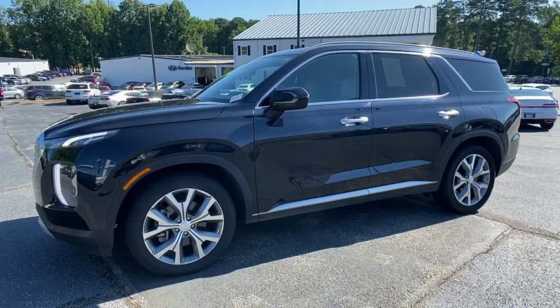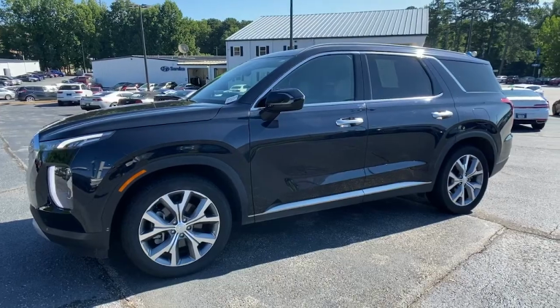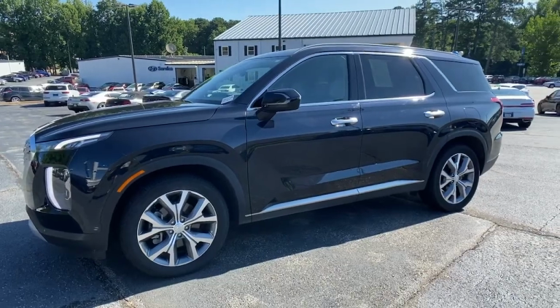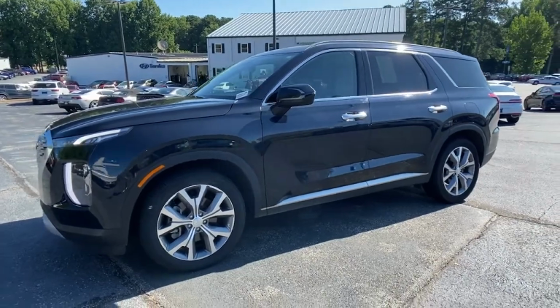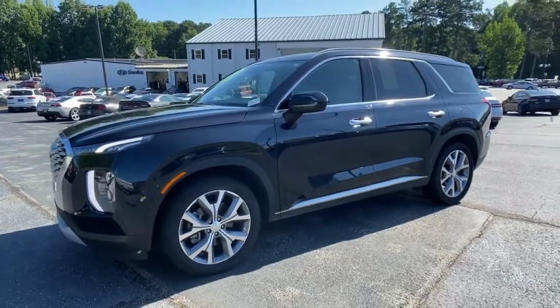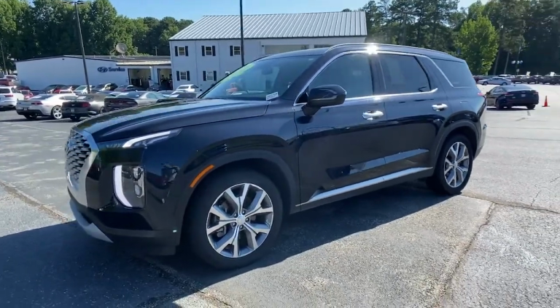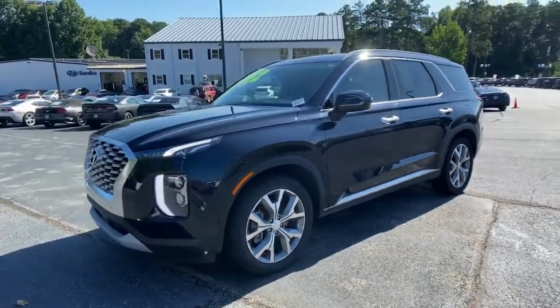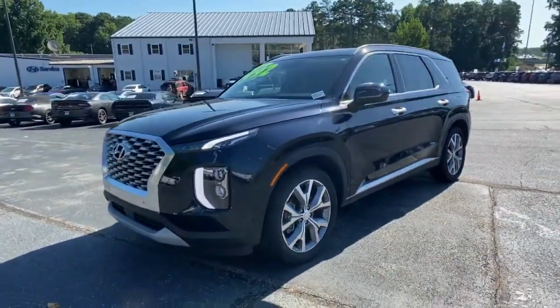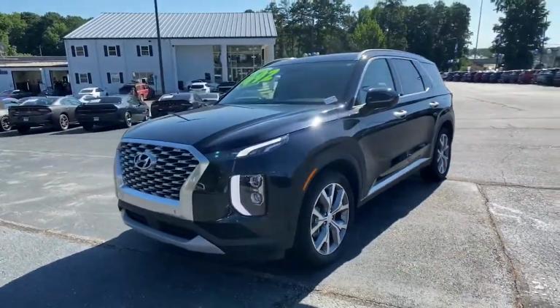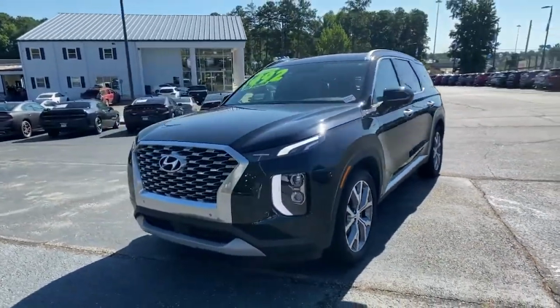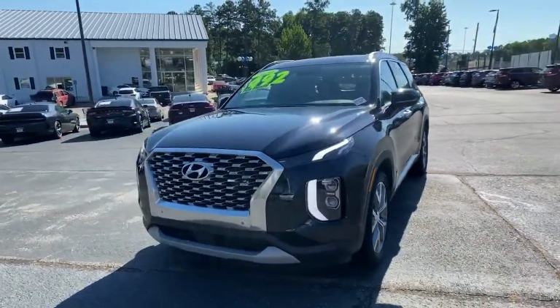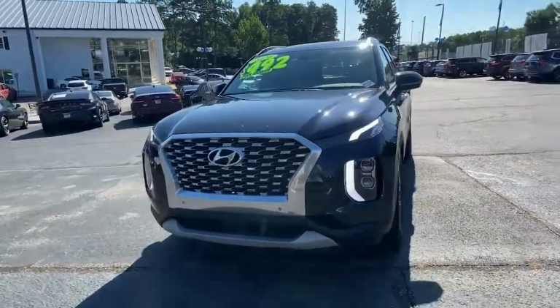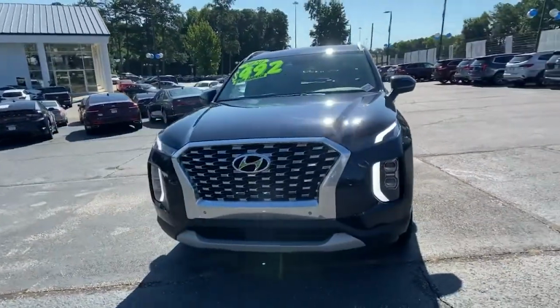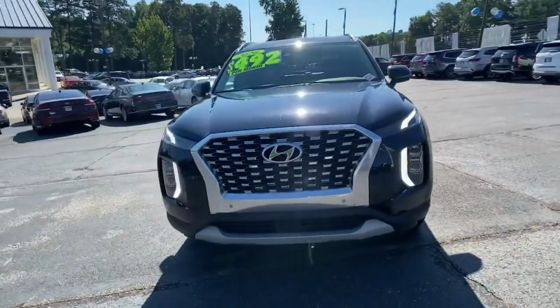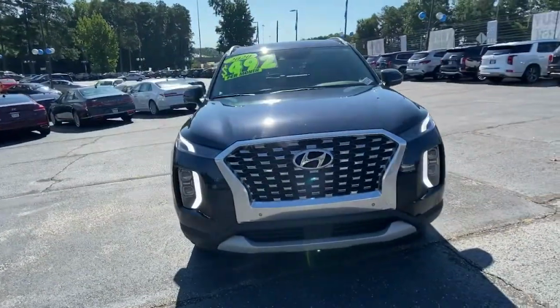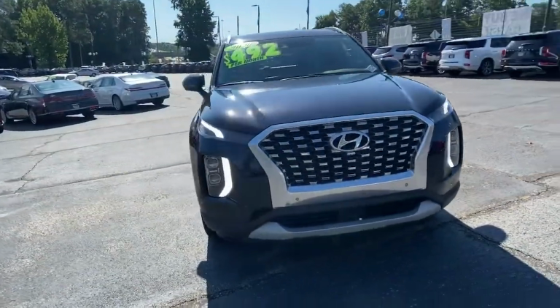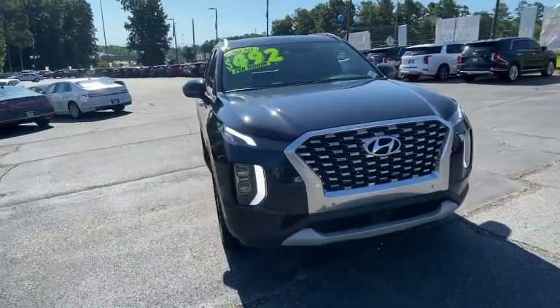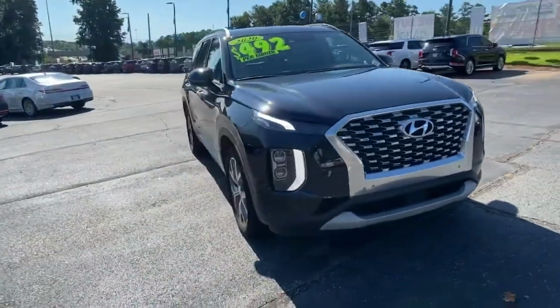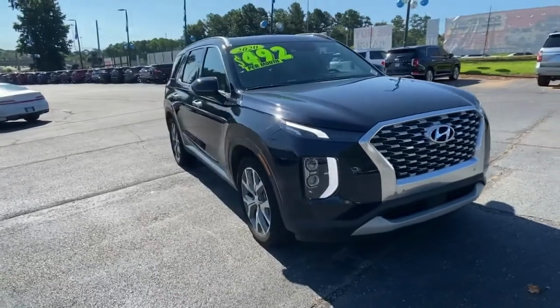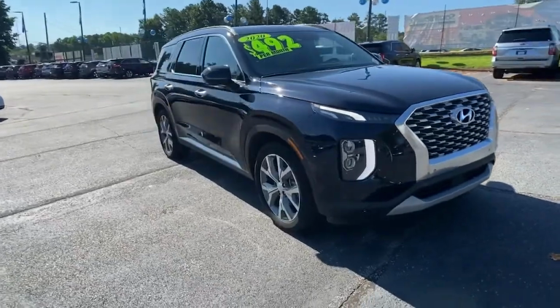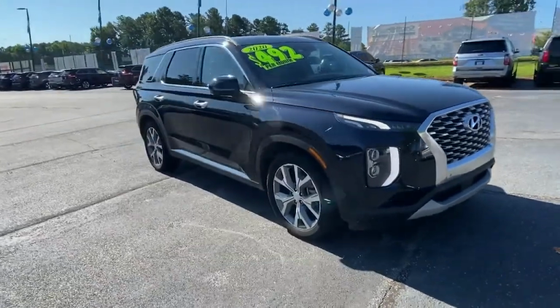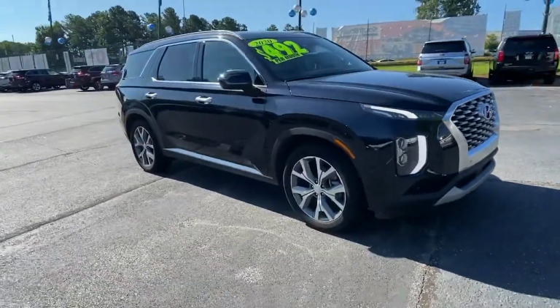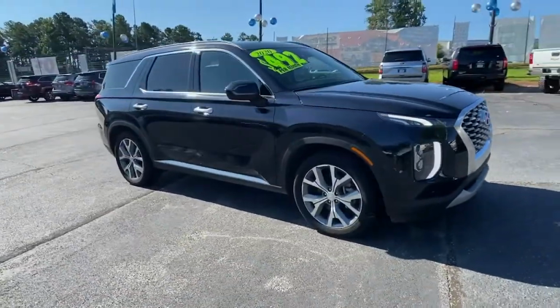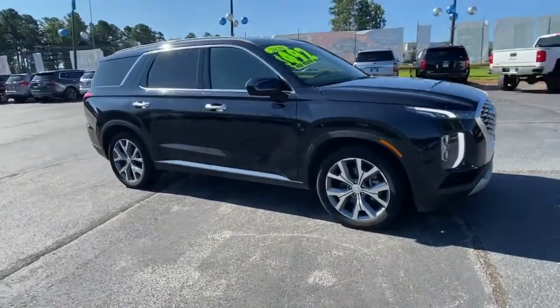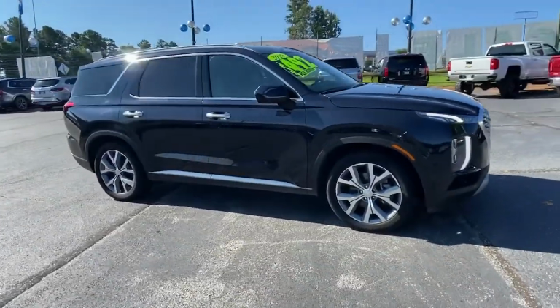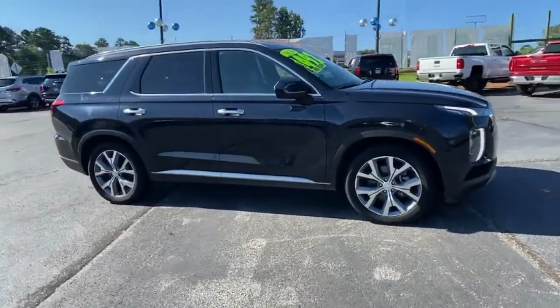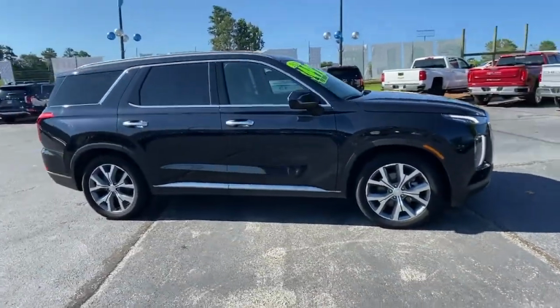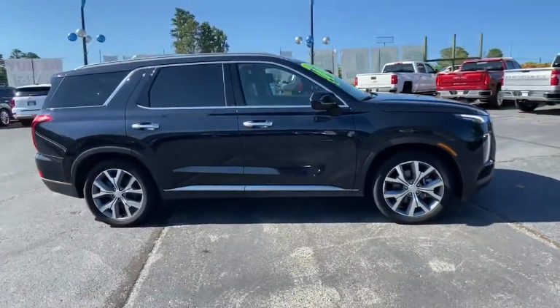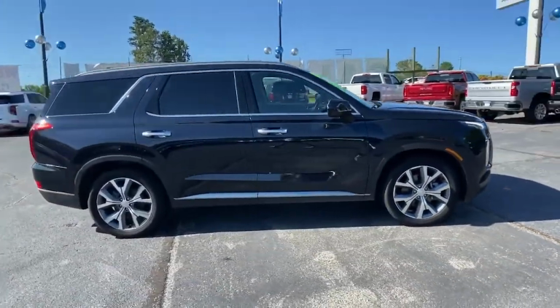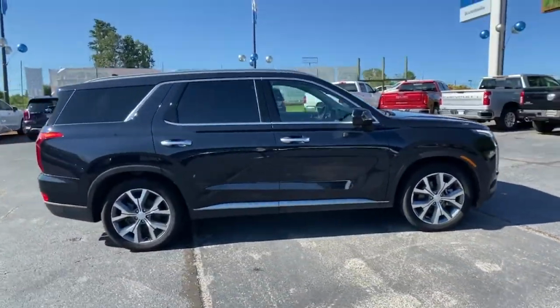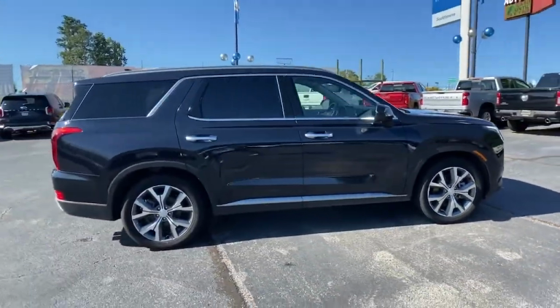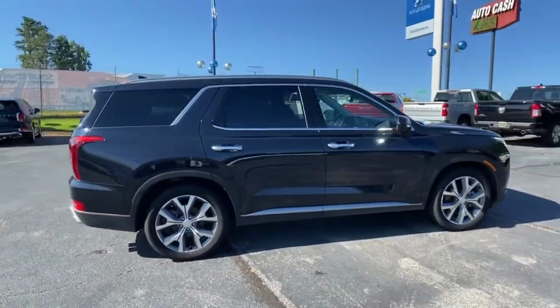Introducing the 2020 Hyundai Palisade. With less than 35,000 miles on the odometer, this vehicle provides excellent value.